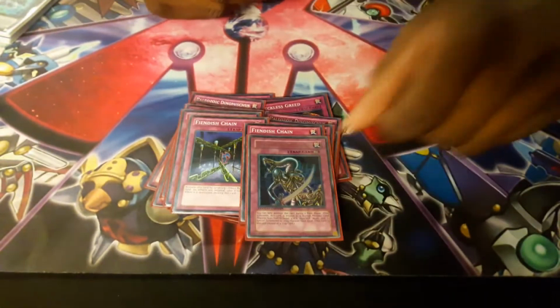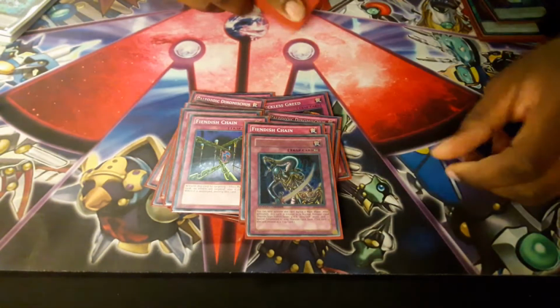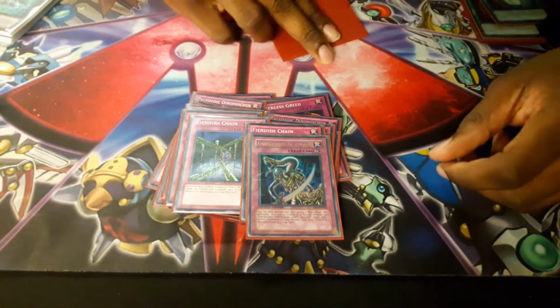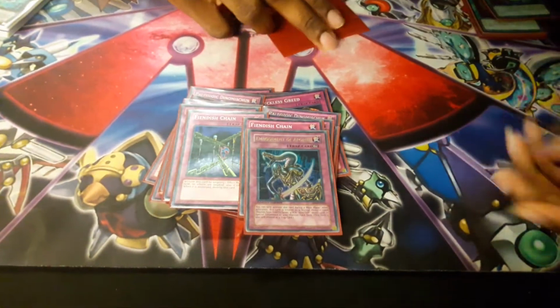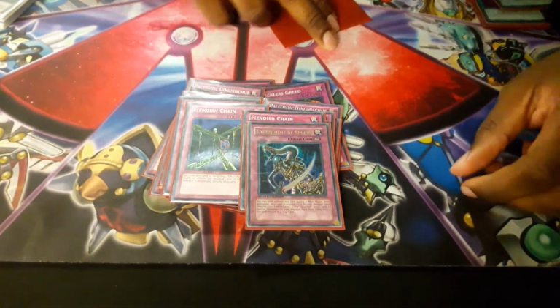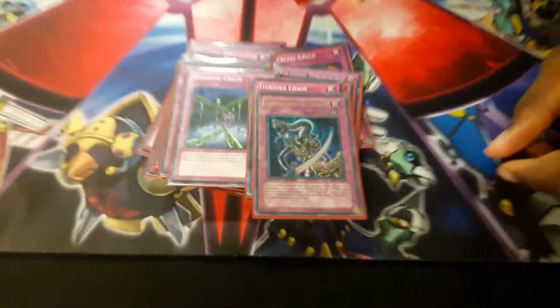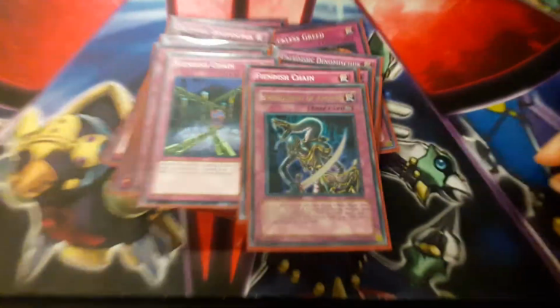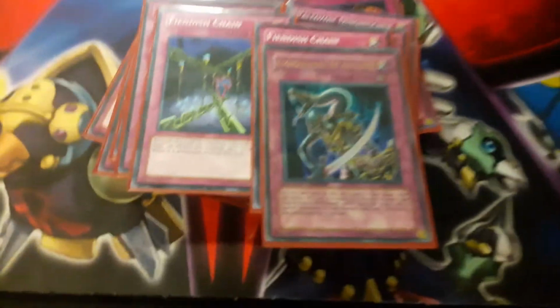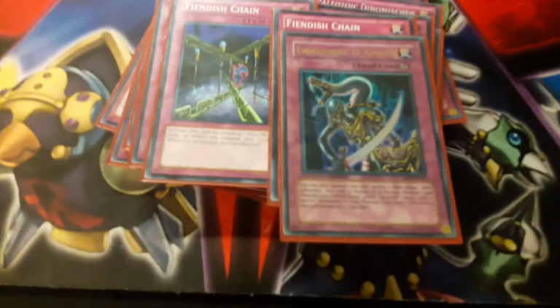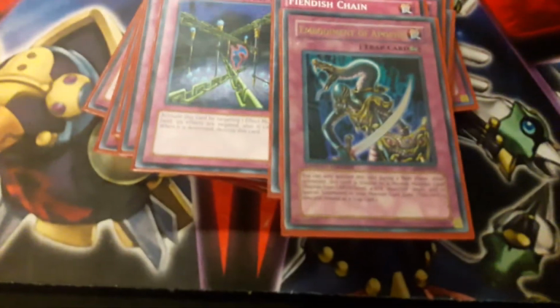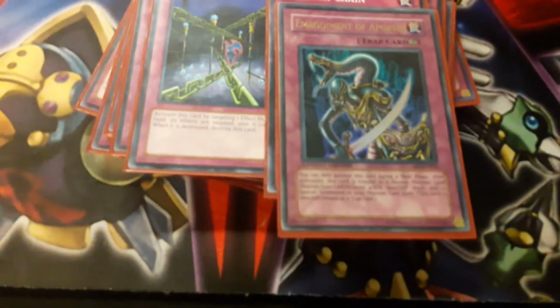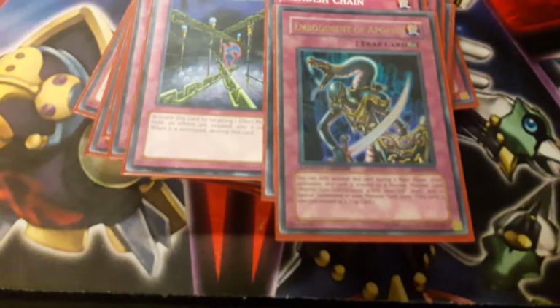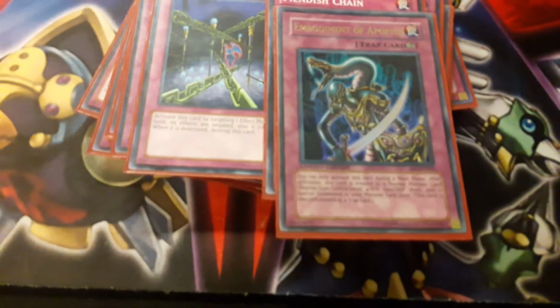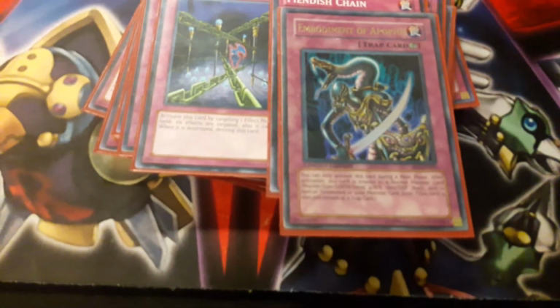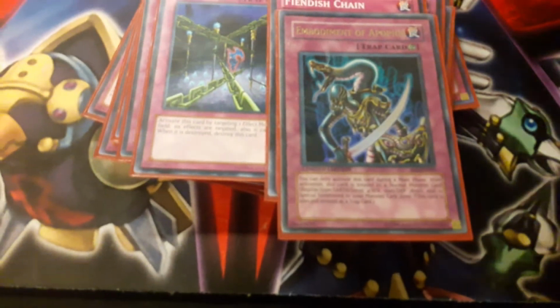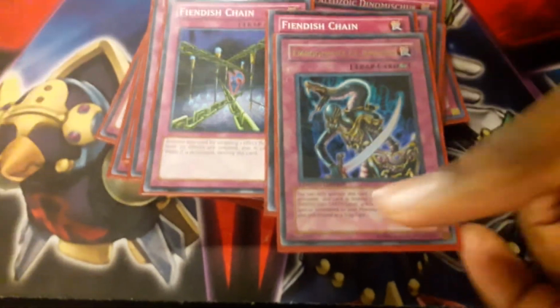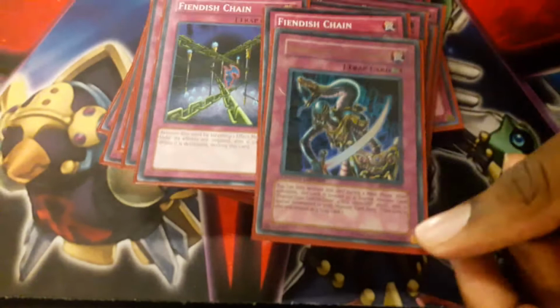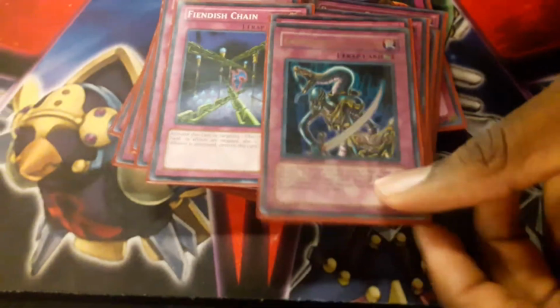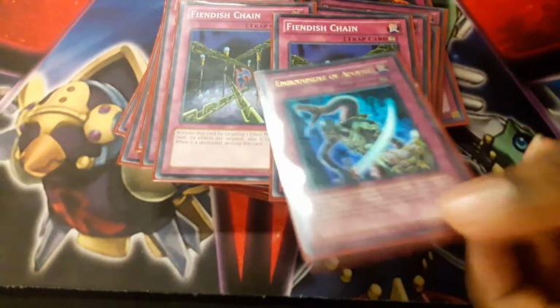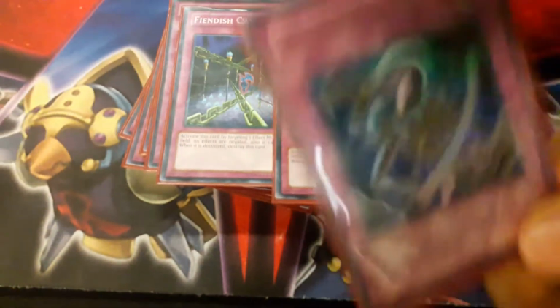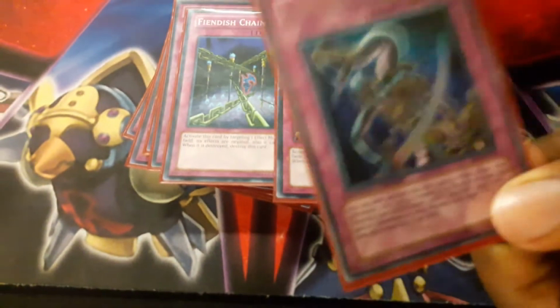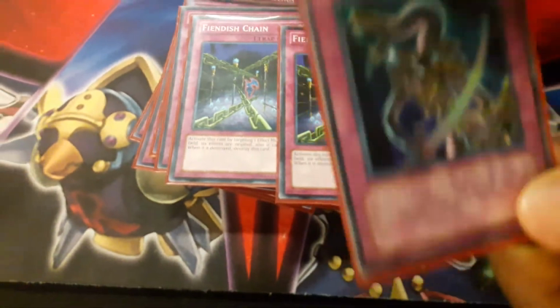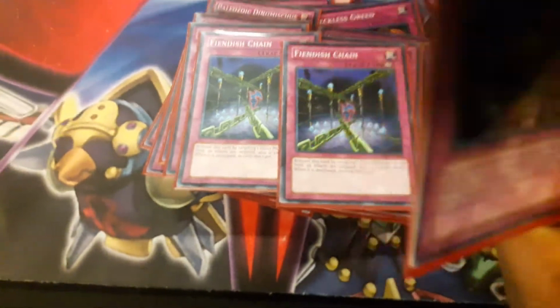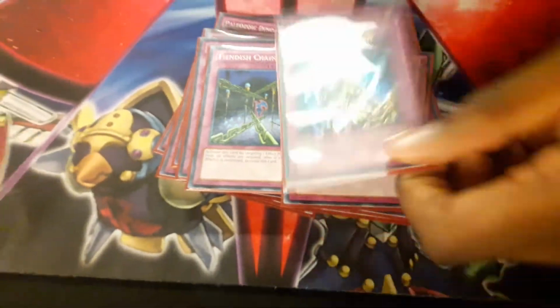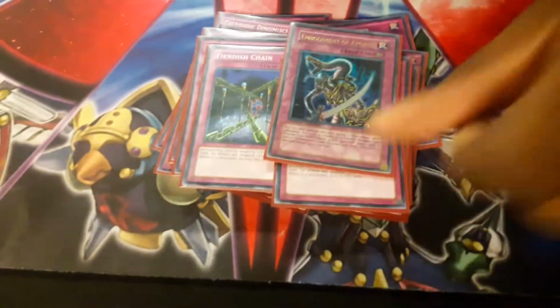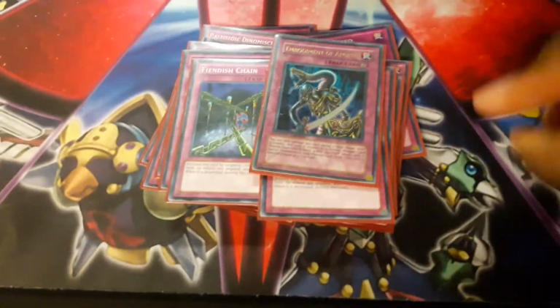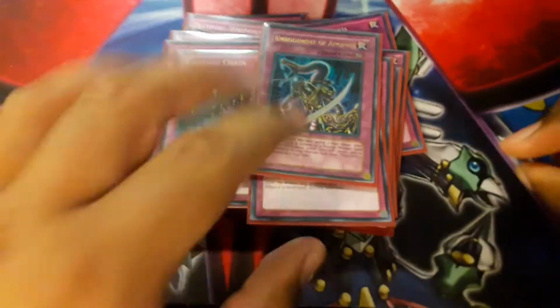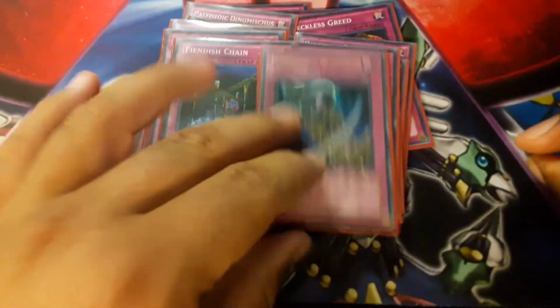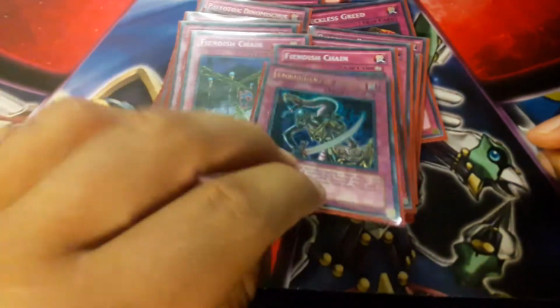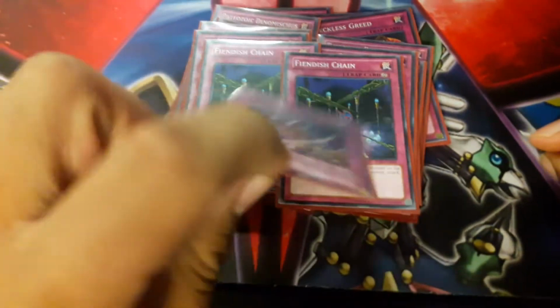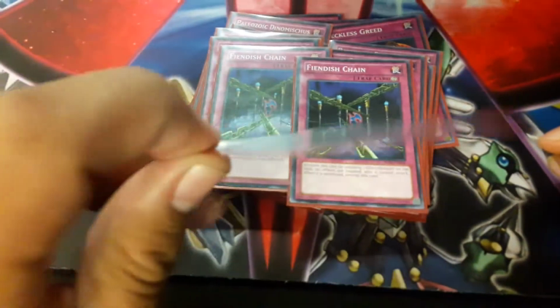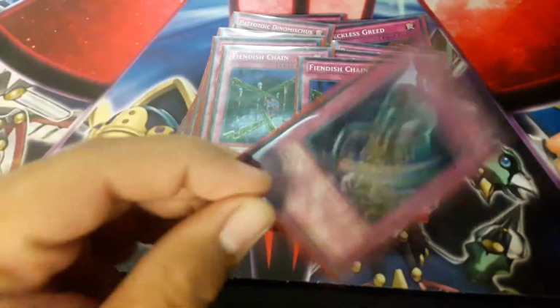I played one Embodiment of Apophis — it's a trap card. I had to get the ulti; it's super cheap though, like $4-6. Still super old school.